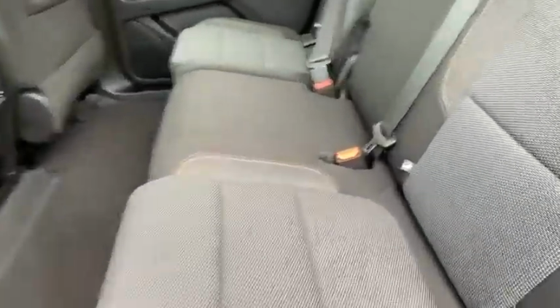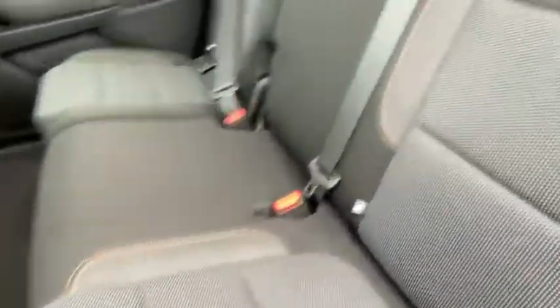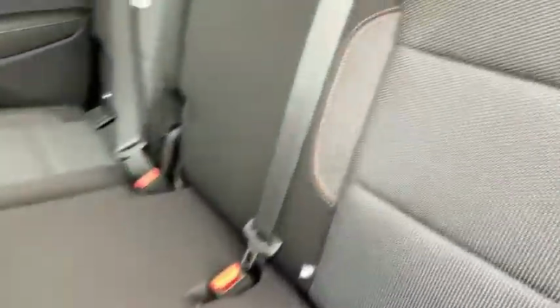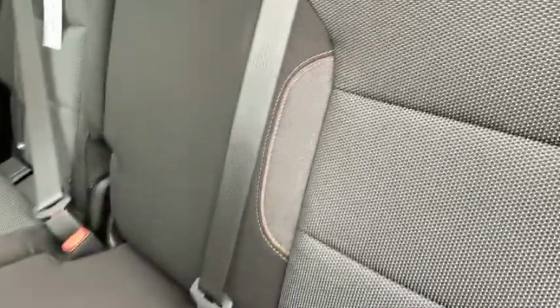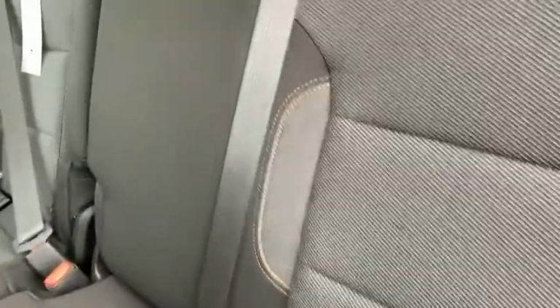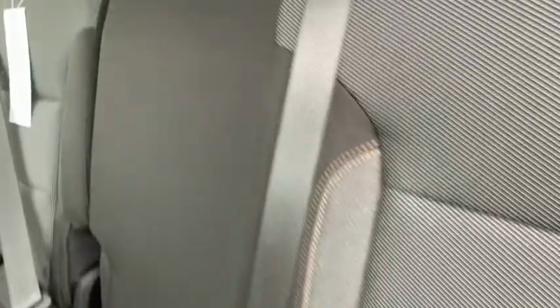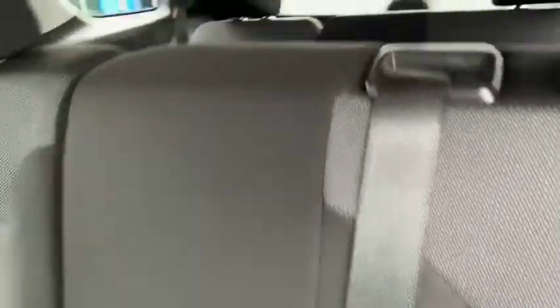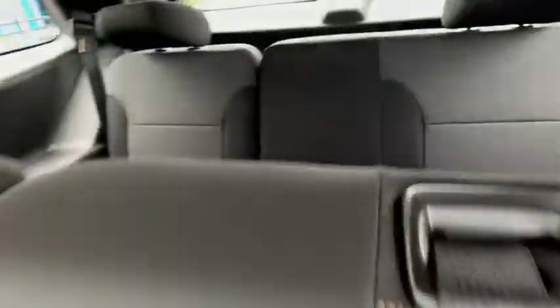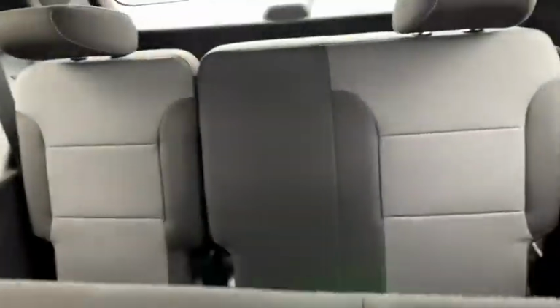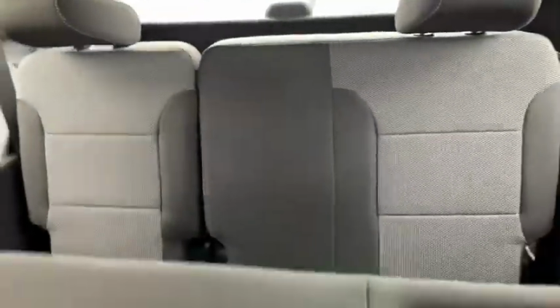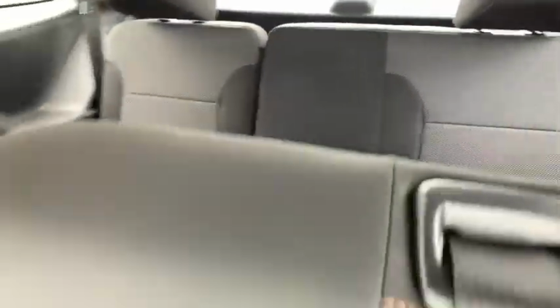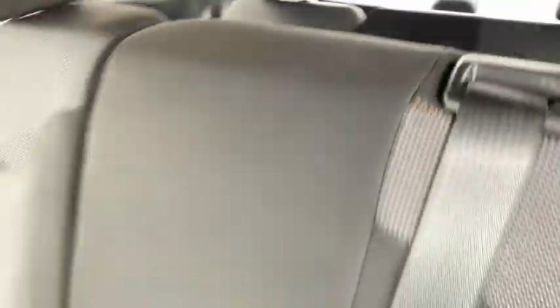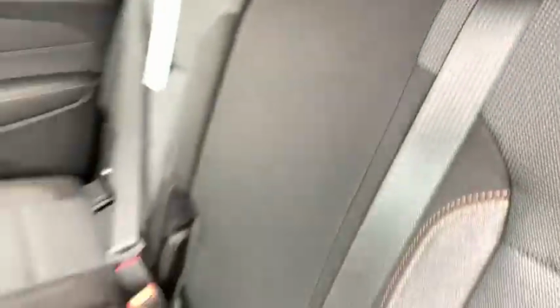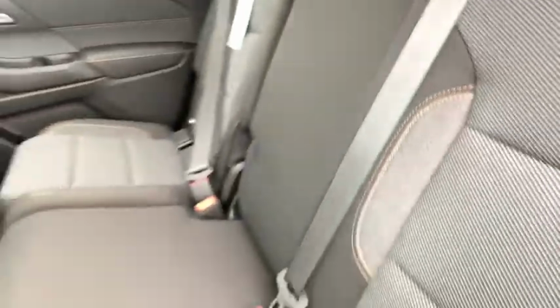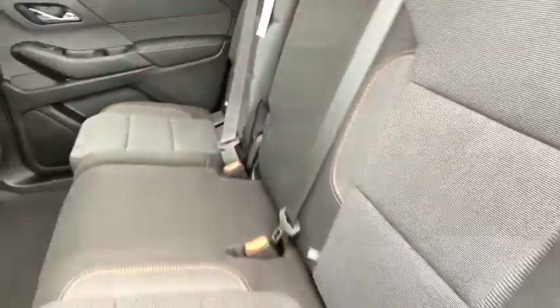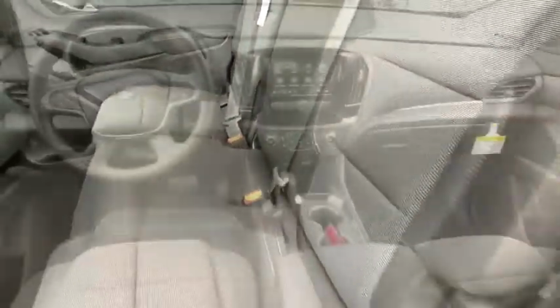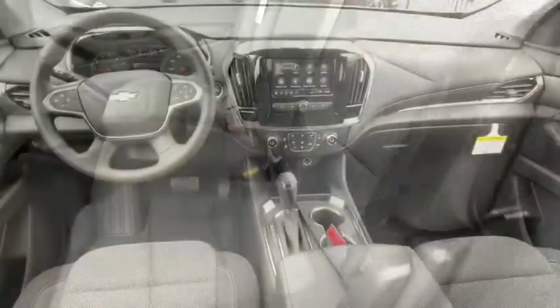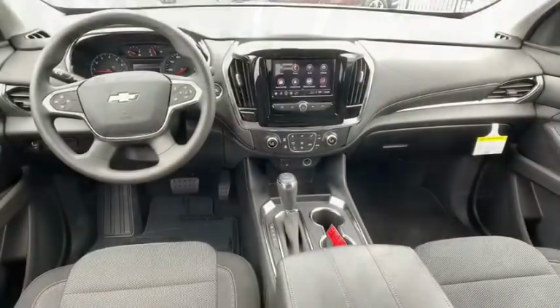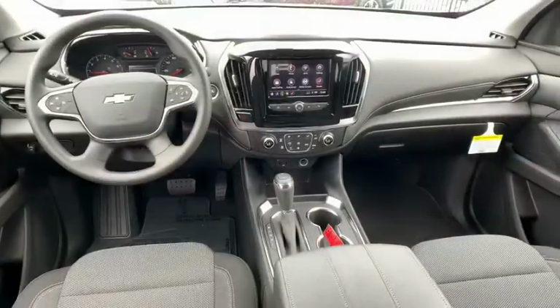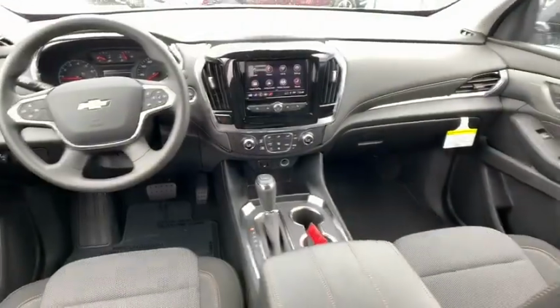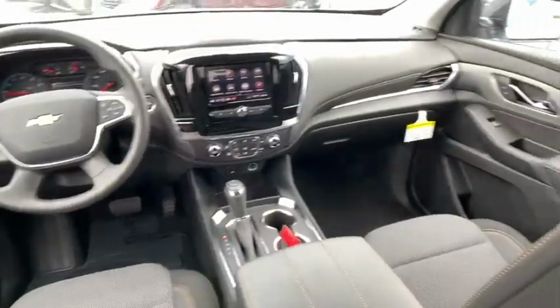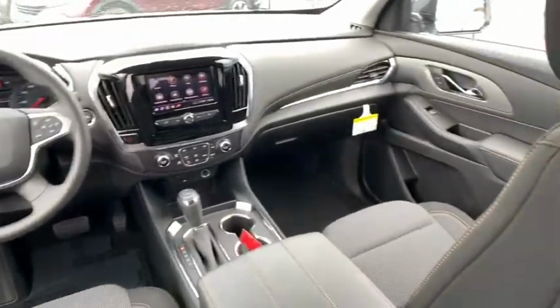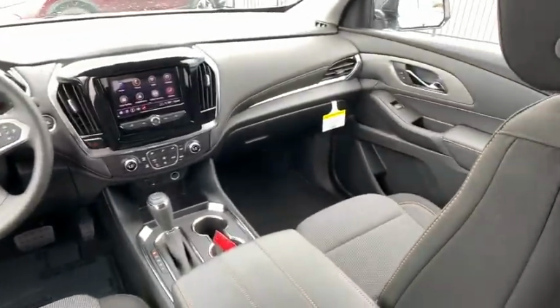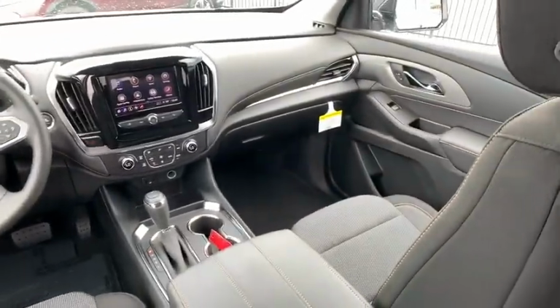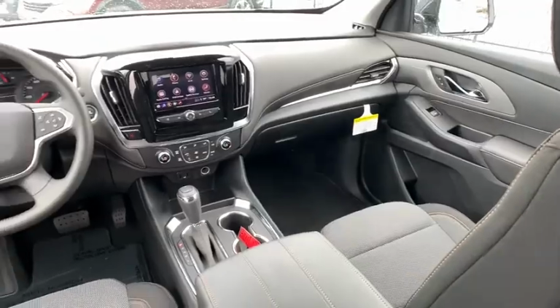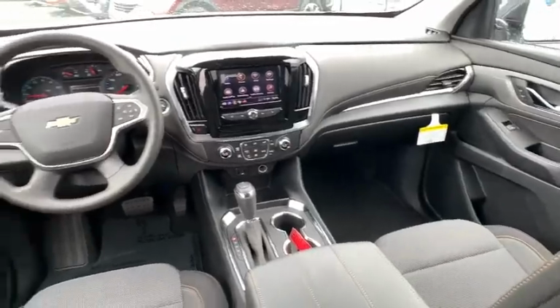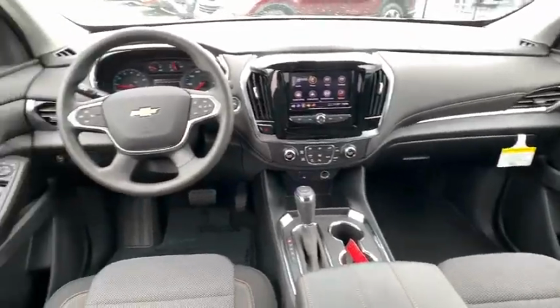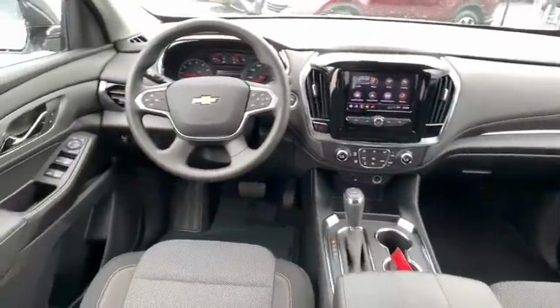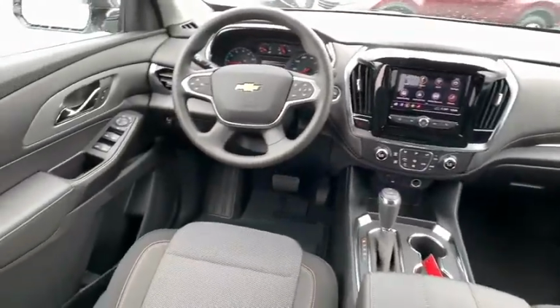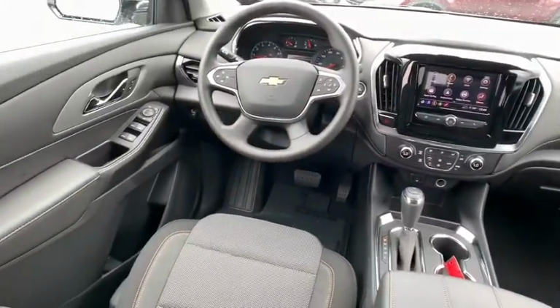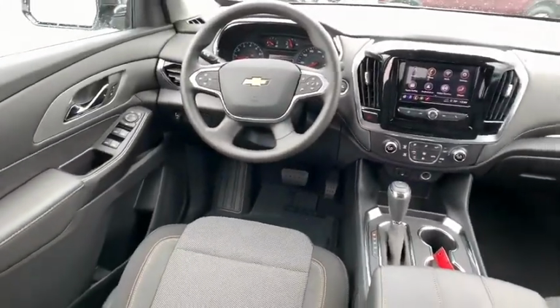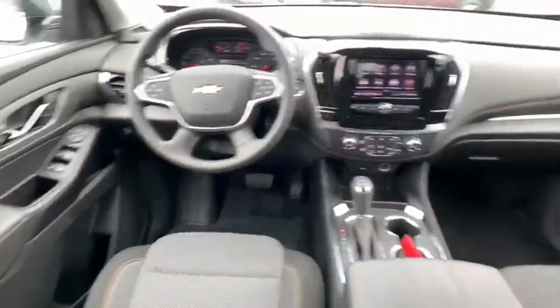Remote keyless entry, panic alarm, brake assist, tachometer, tilt steering wheel, front reading lamps, front bucket seats, driver vanity mirror.